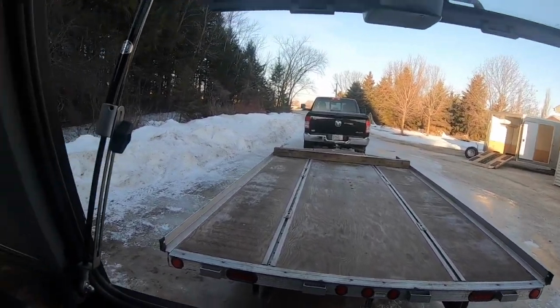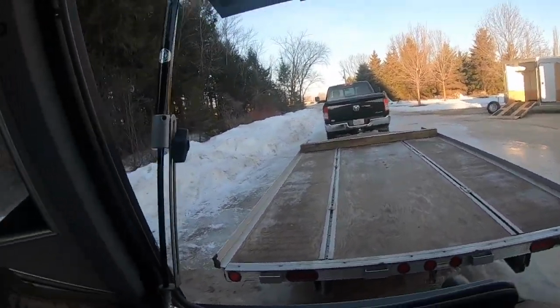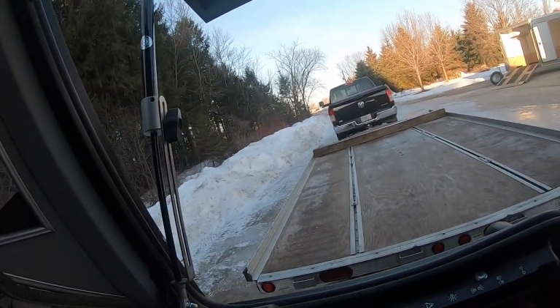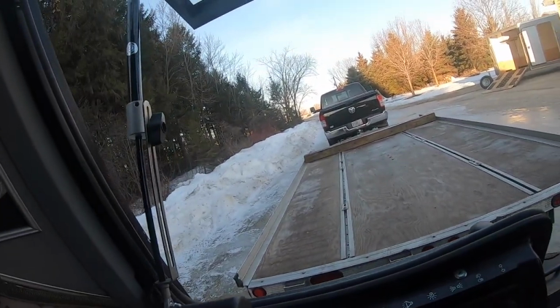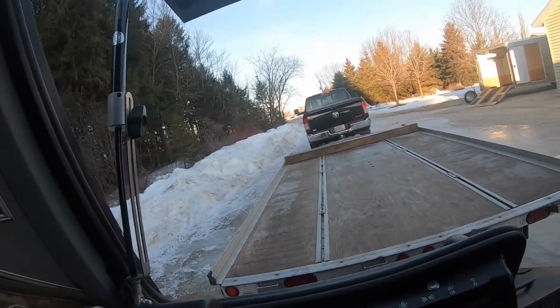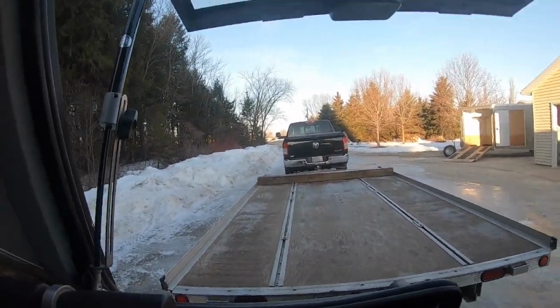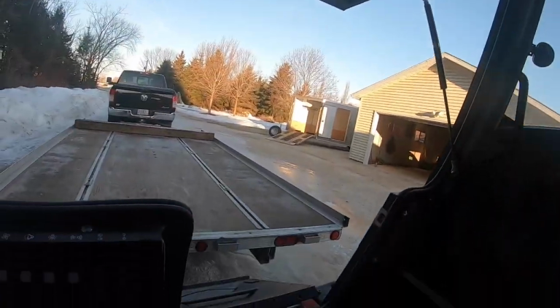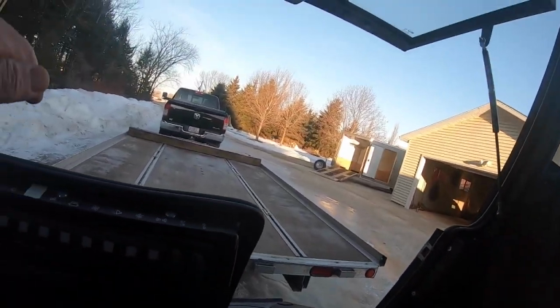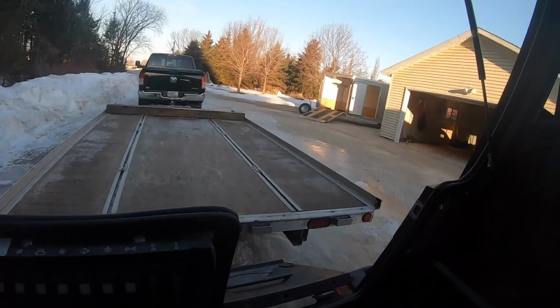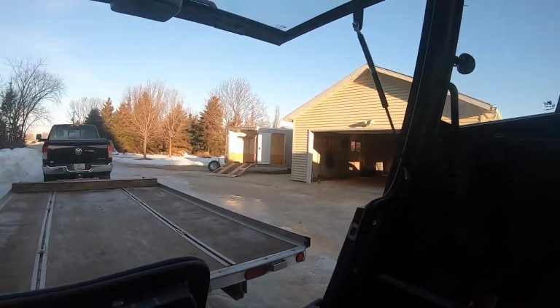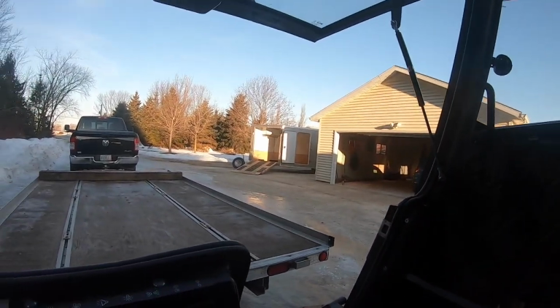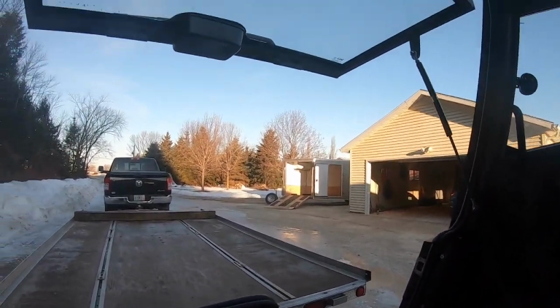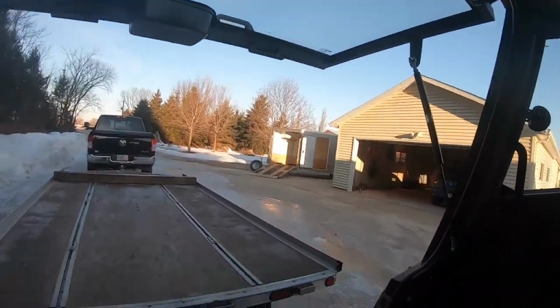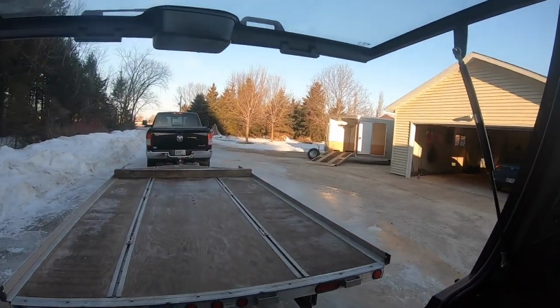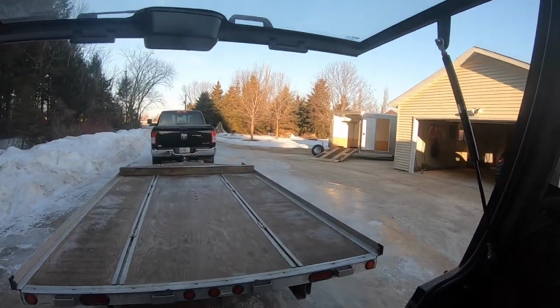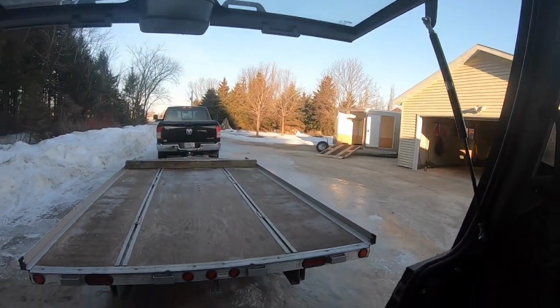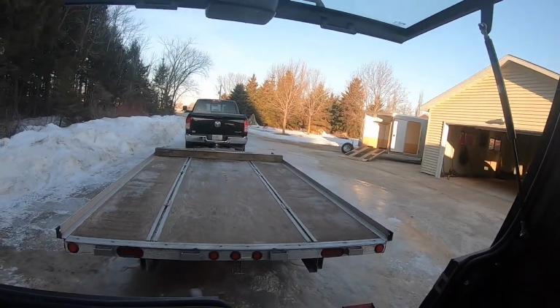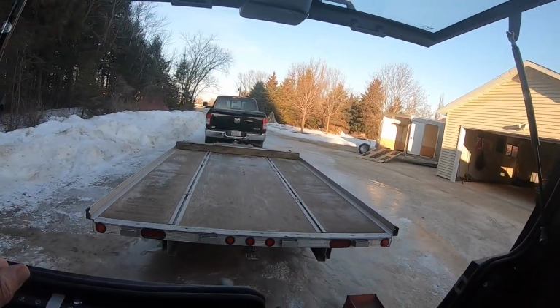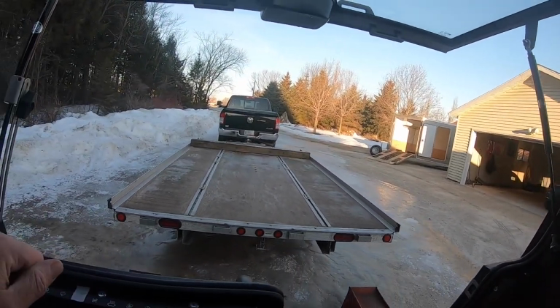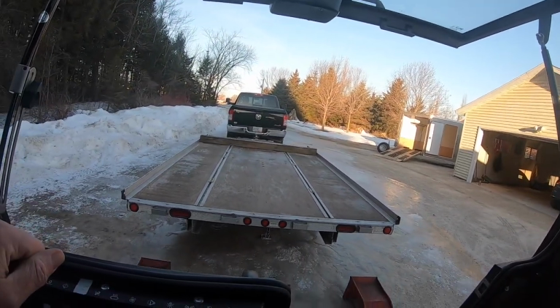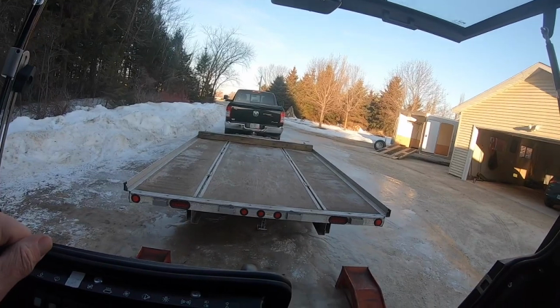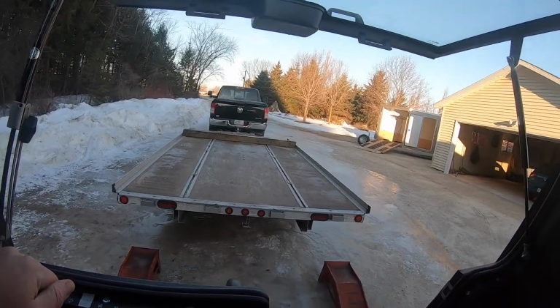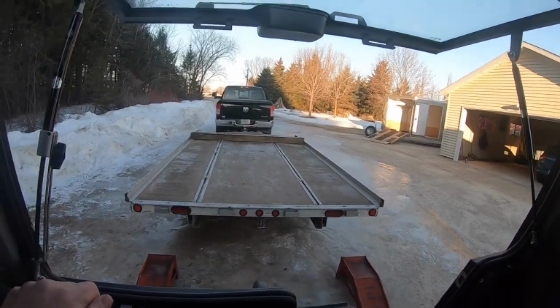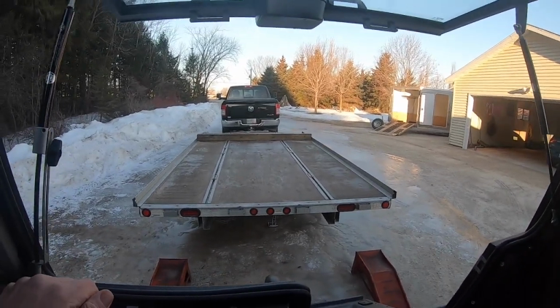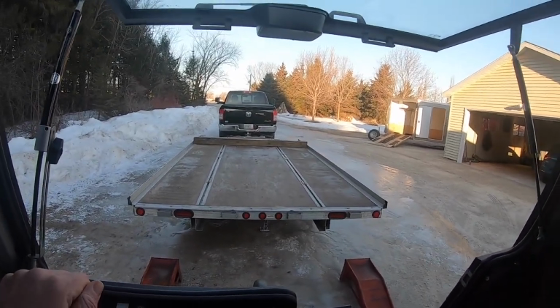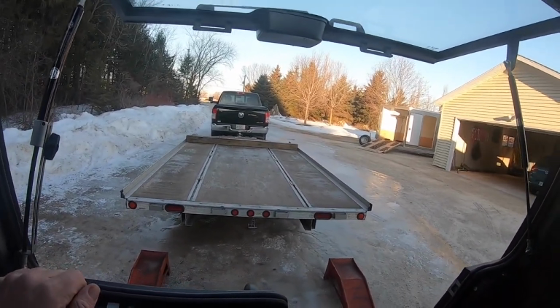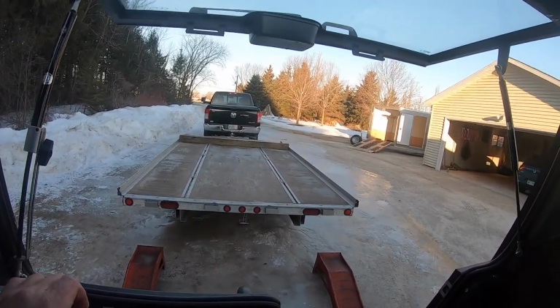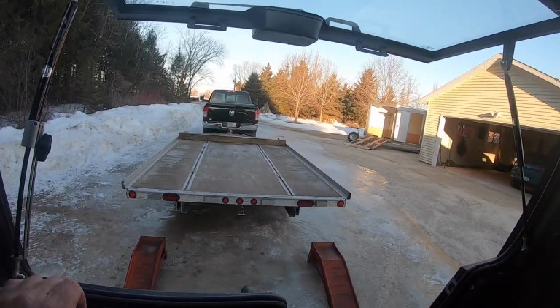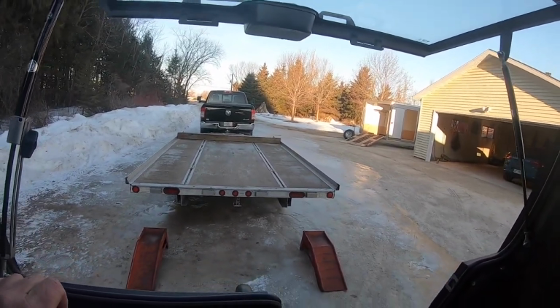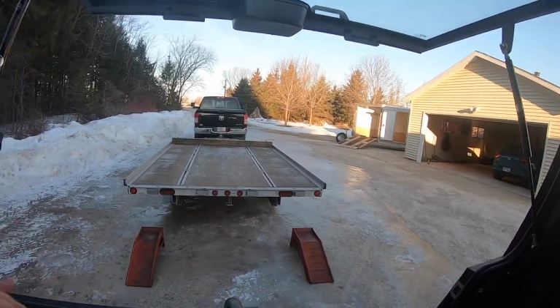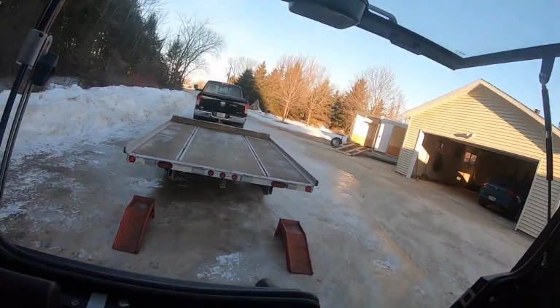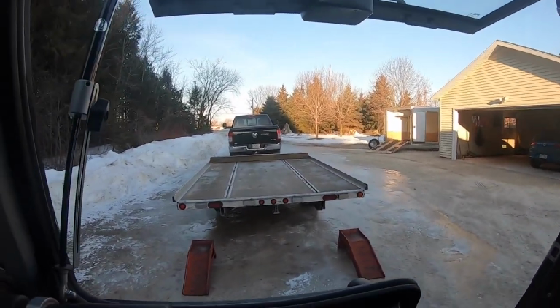It just puts a smile on your face. The challenge I may be faced with is it's really, really icy. It's probably about 30 degrees out, maybe a little bit colder — I'm not sure.